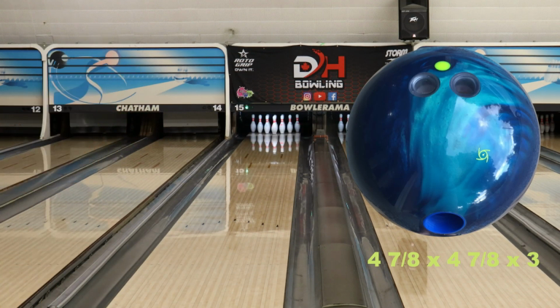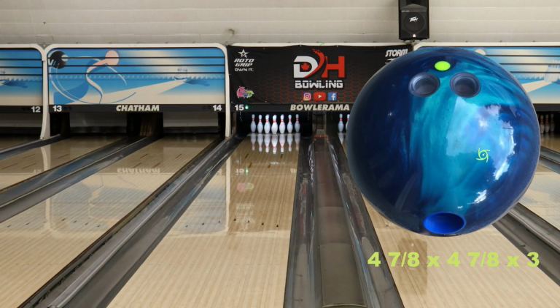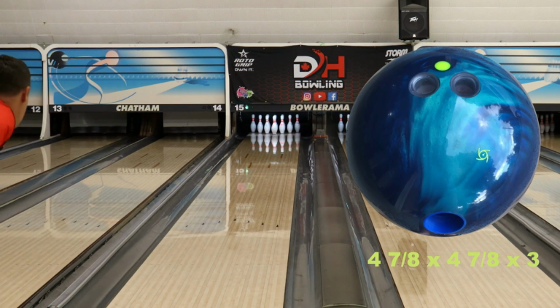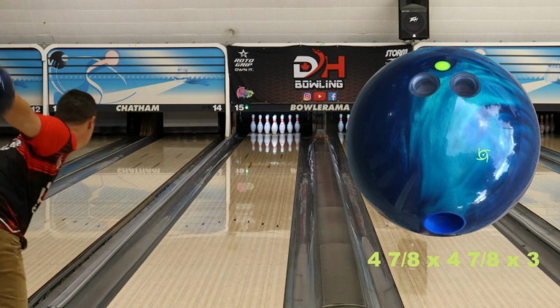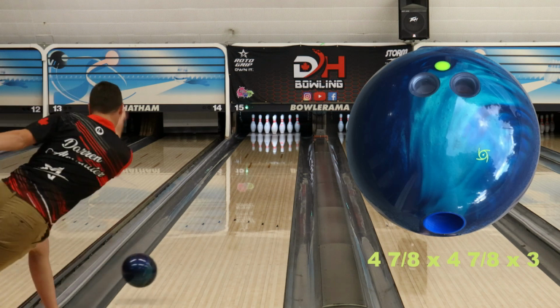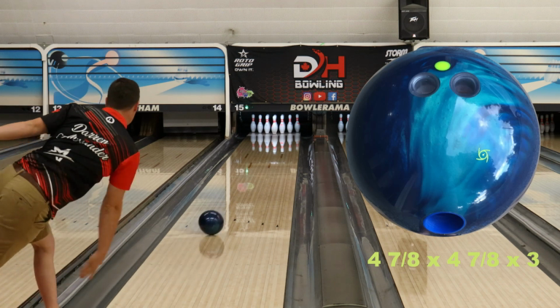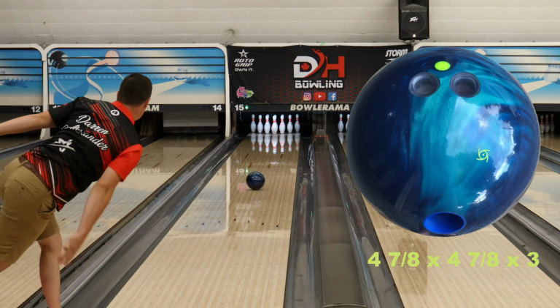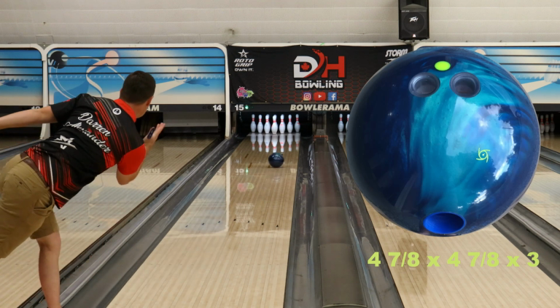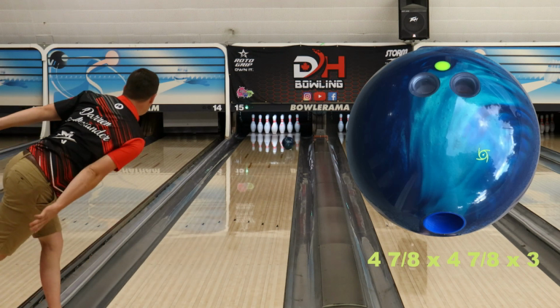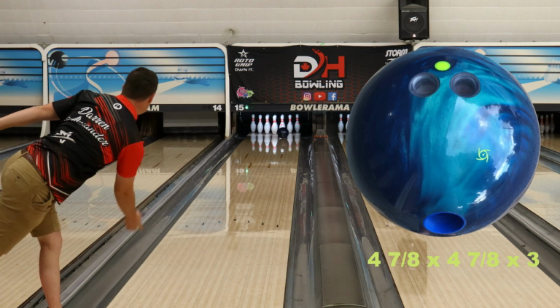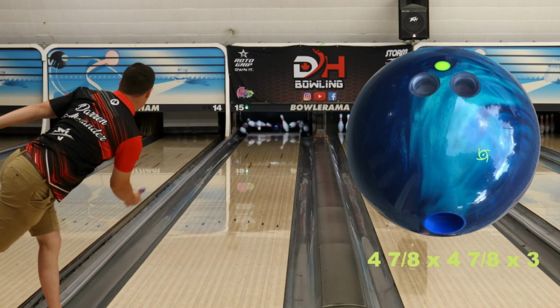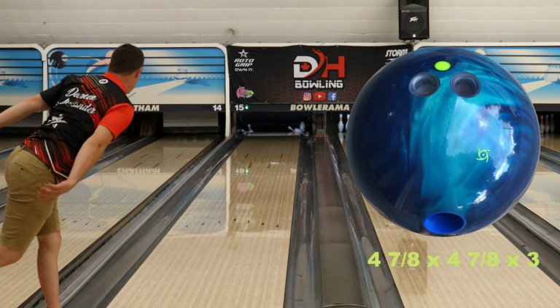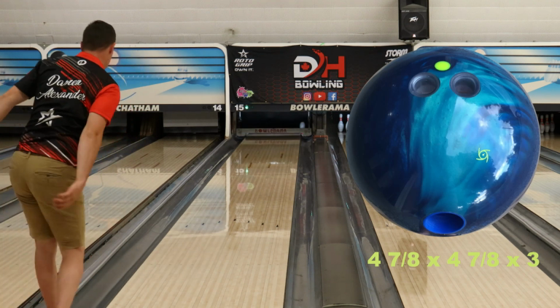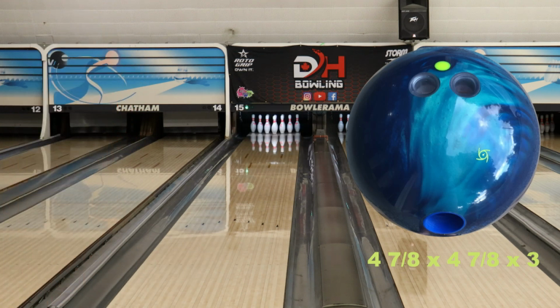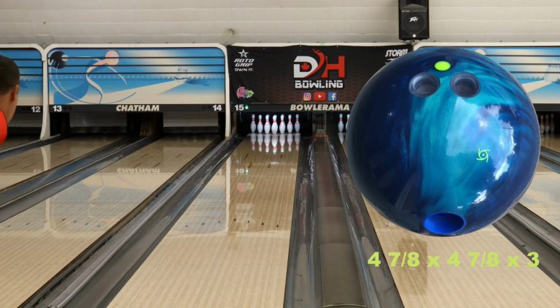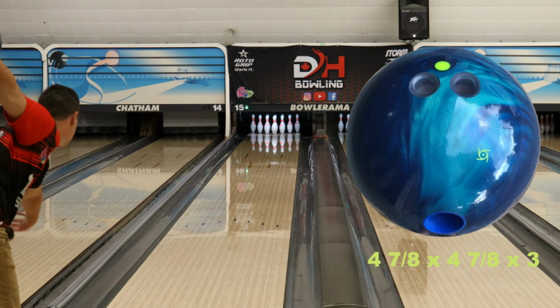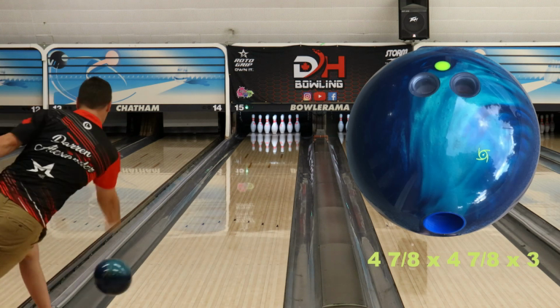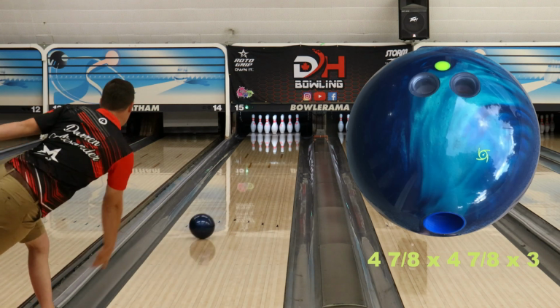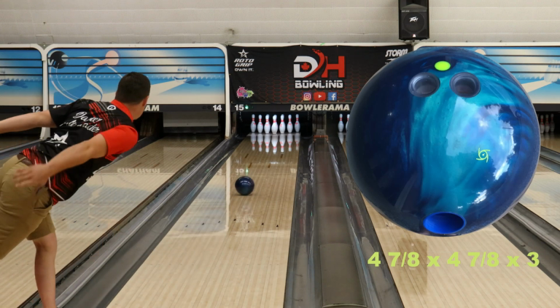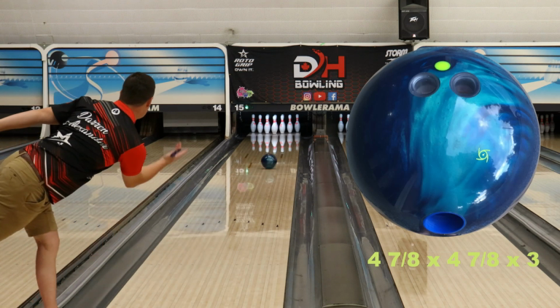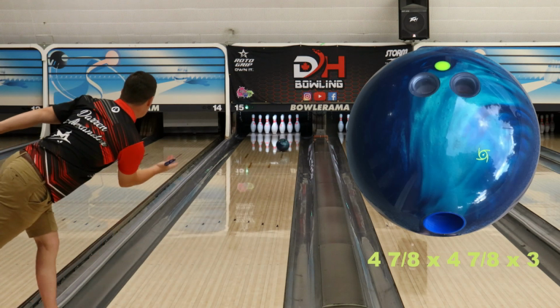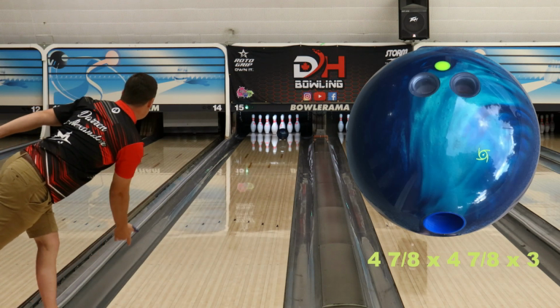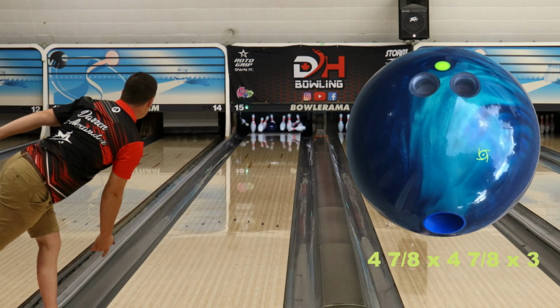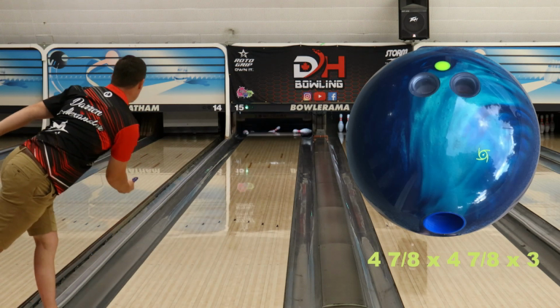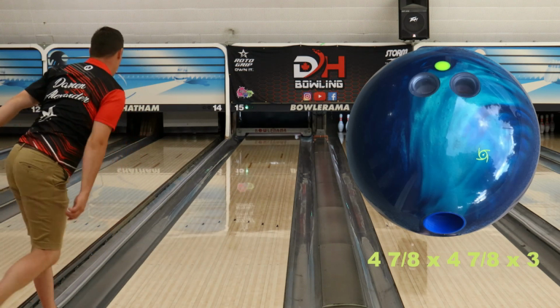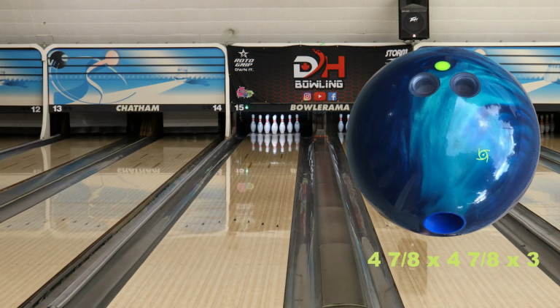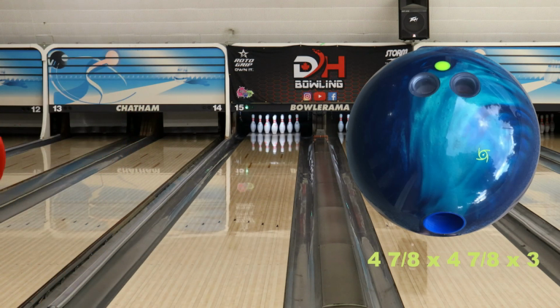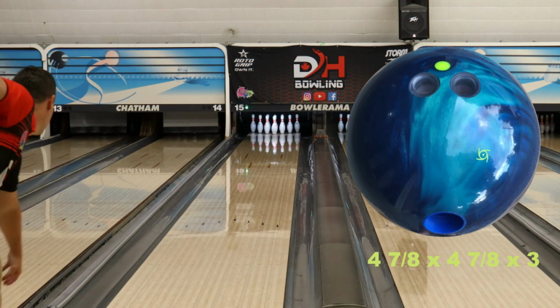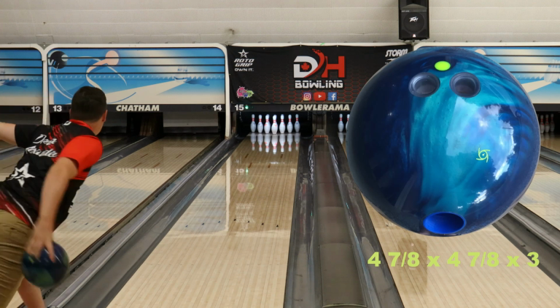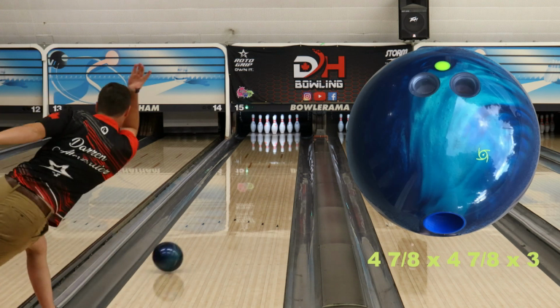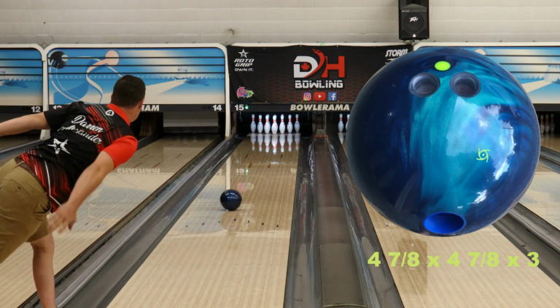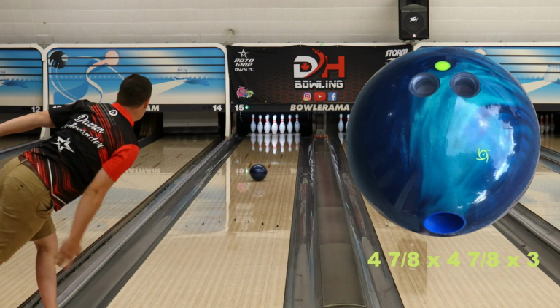I knew I was going to love this ball as soon as I heard about it. And when I threw it for the first time, it just proved me right. For anyone that knows me, they know that I love something clean but predictable in my hand. And that's what this ball does for me.